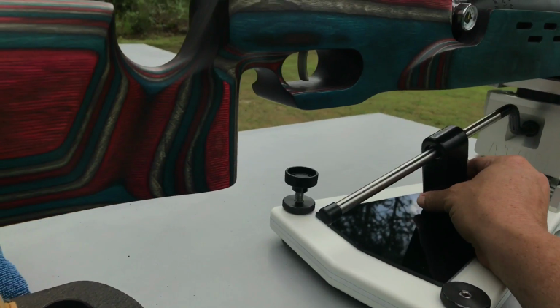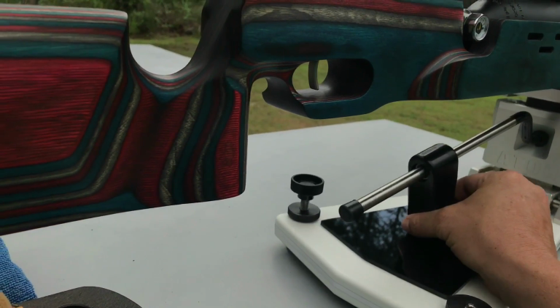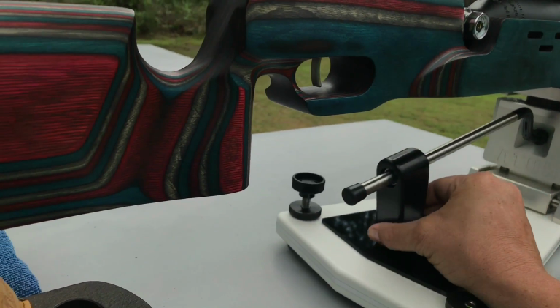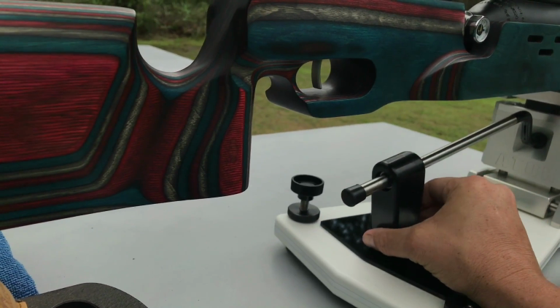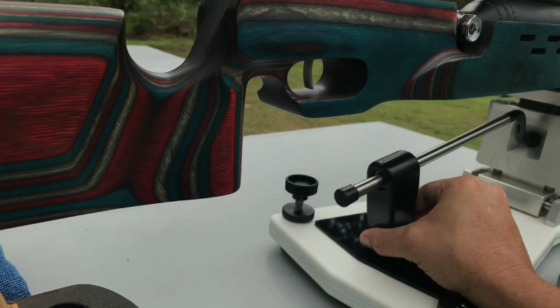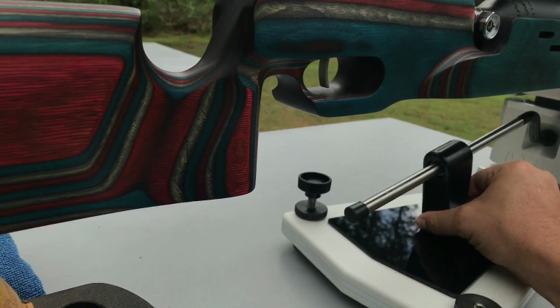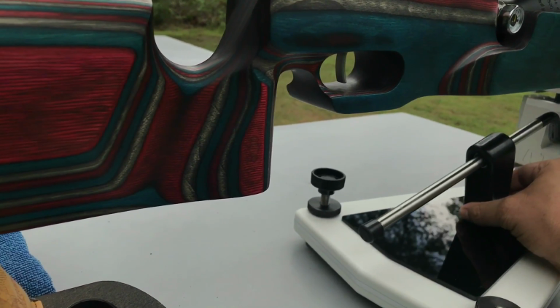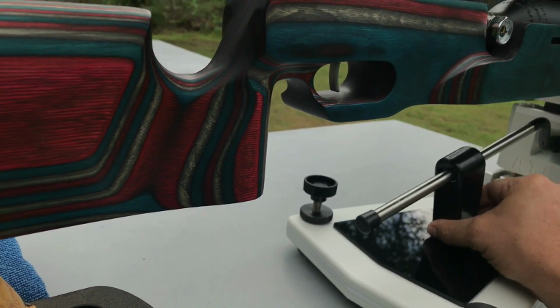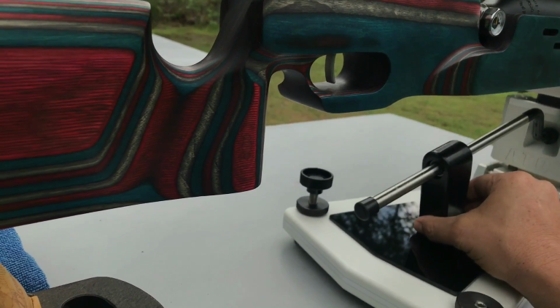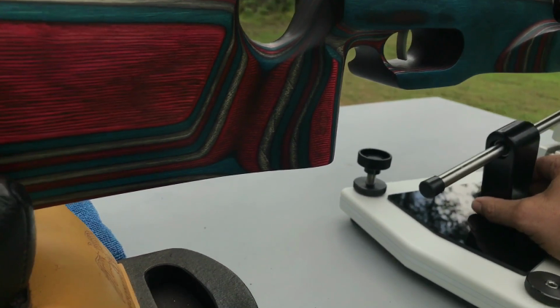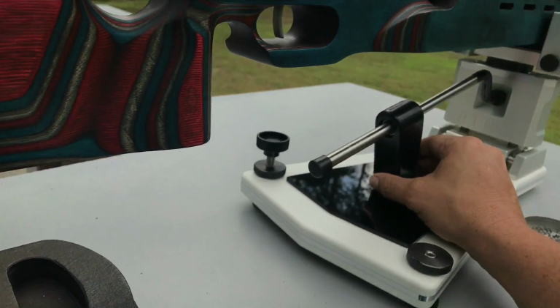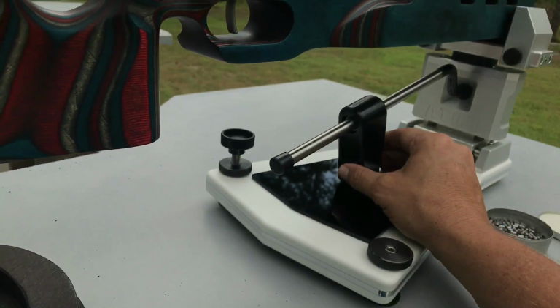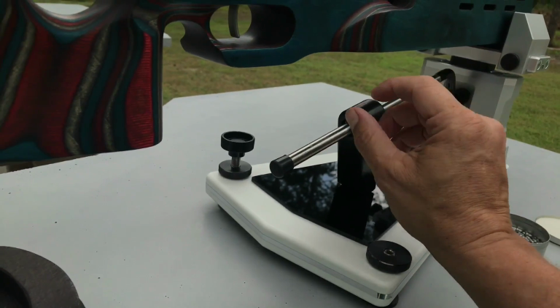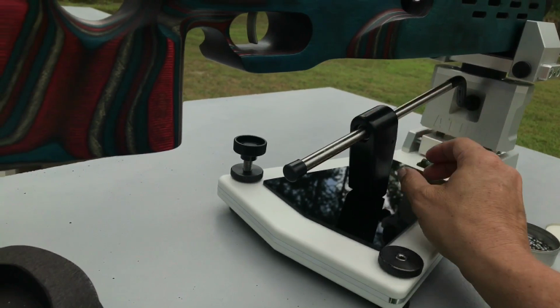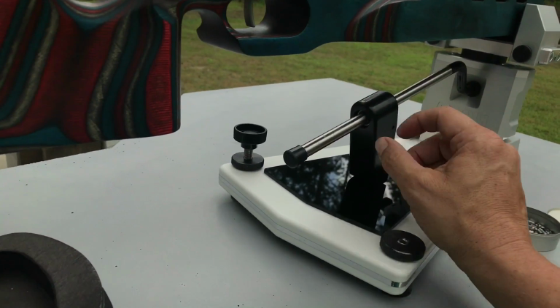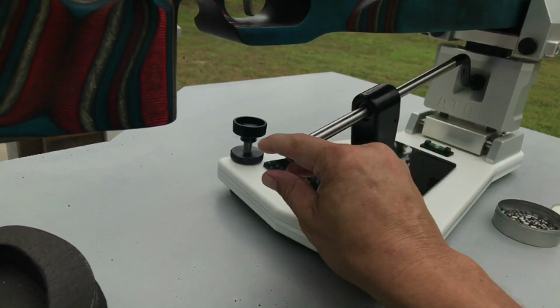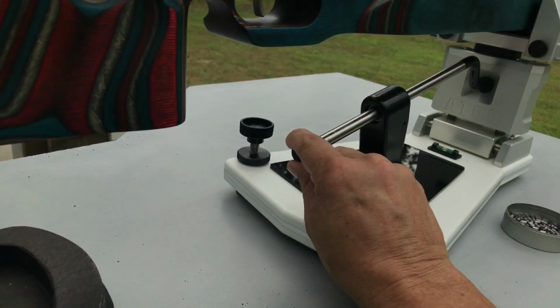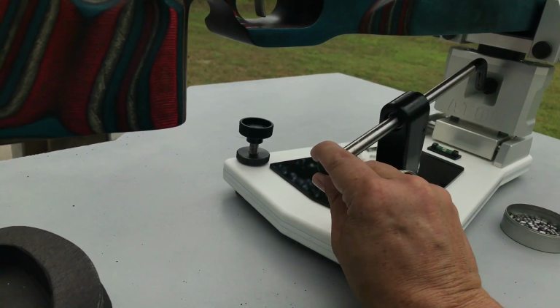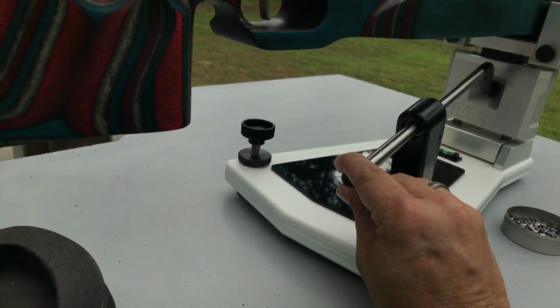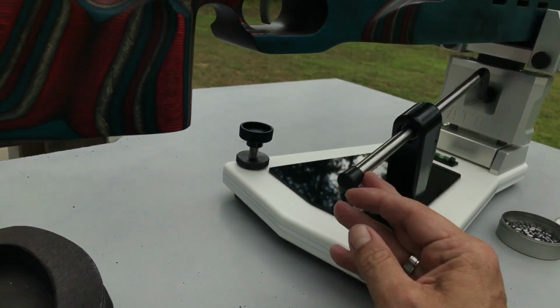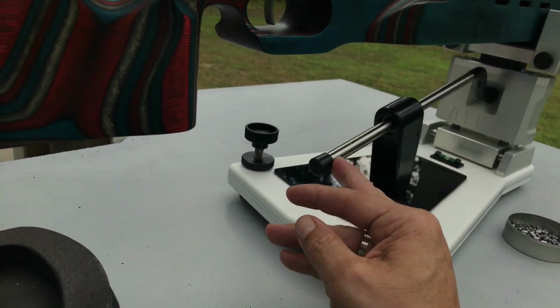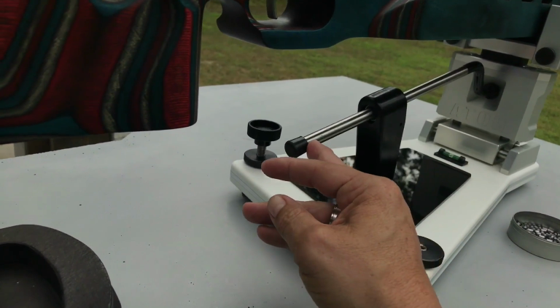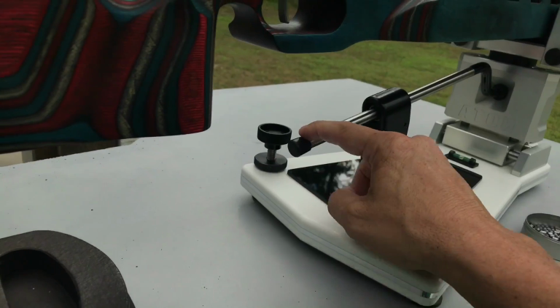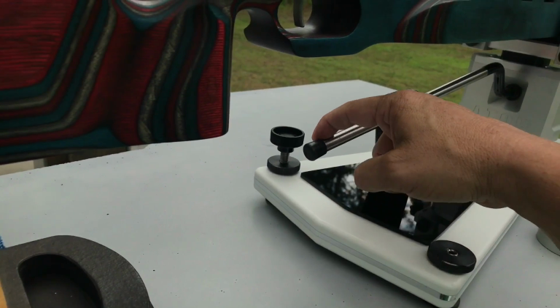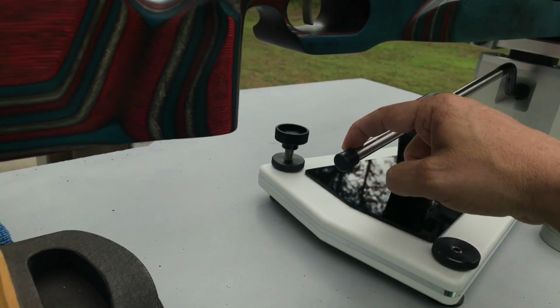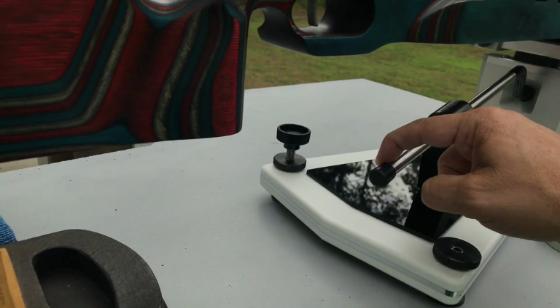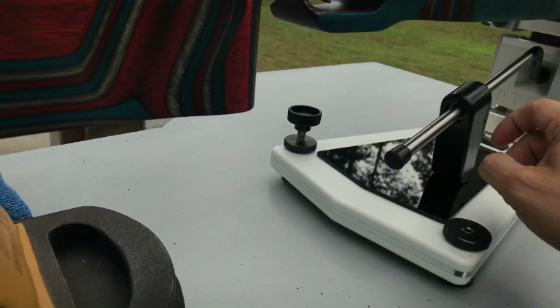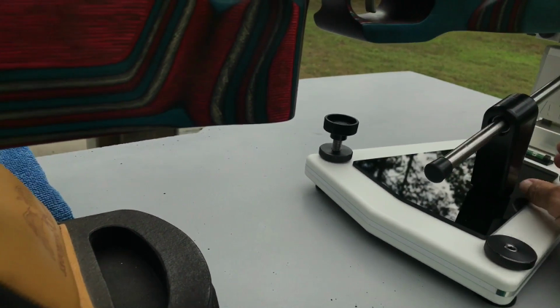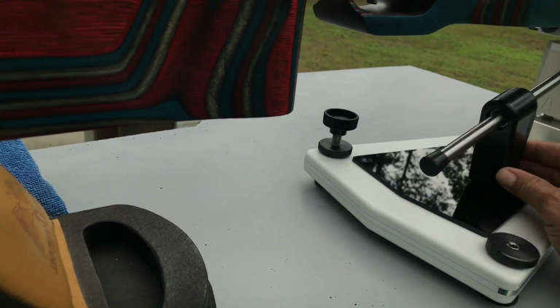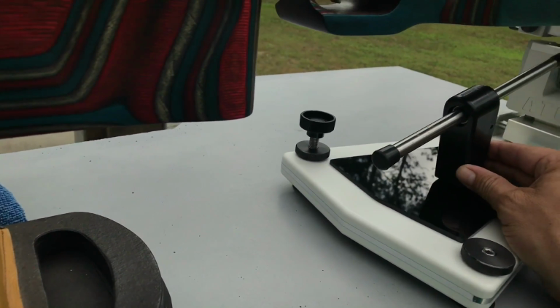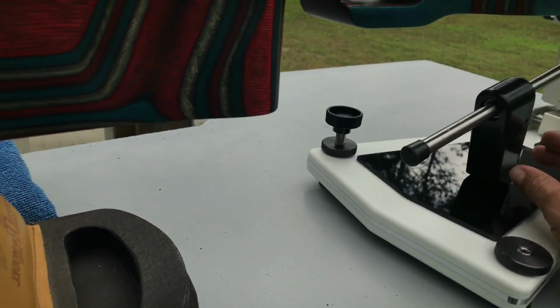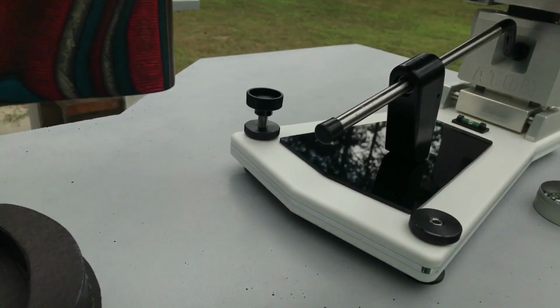It's a joystick rest and it has a handbrake with a trigger on it. When you squeeze it, it allows you to slide back and forth for your elevation, and then it locks in so that the only way you'll move will be for your windage.